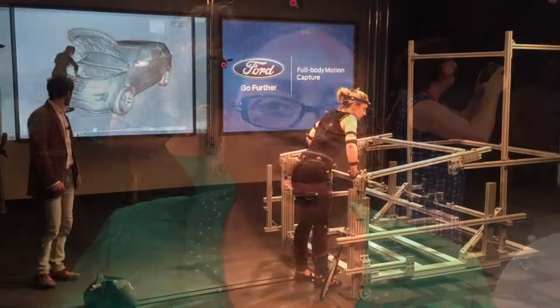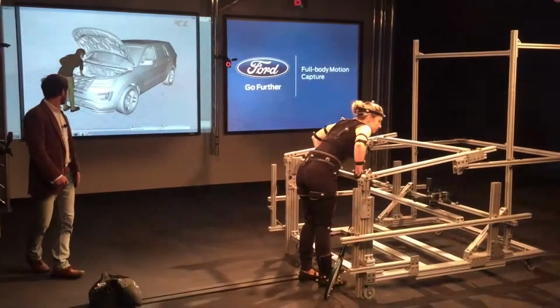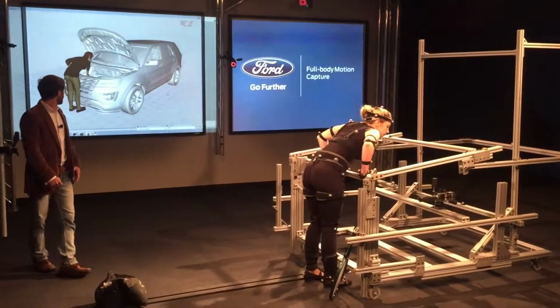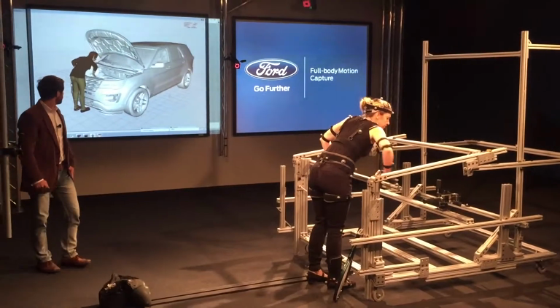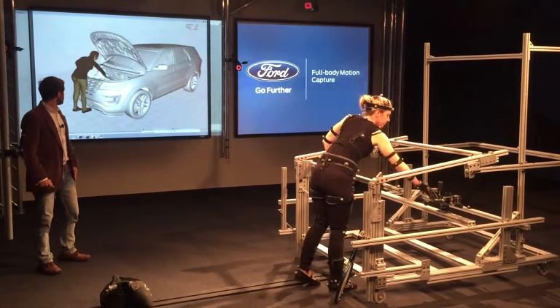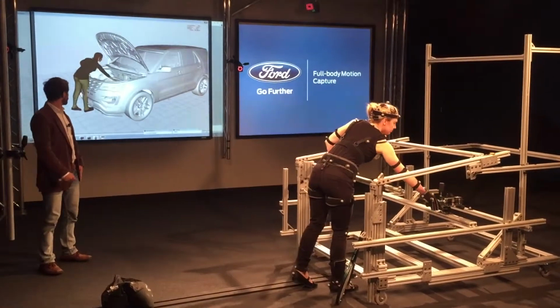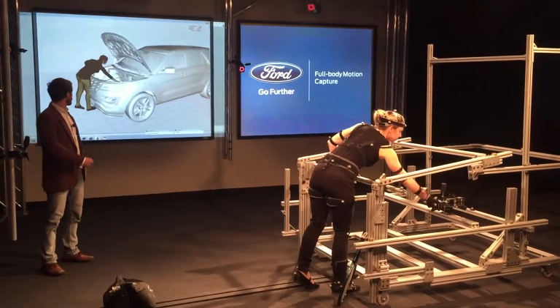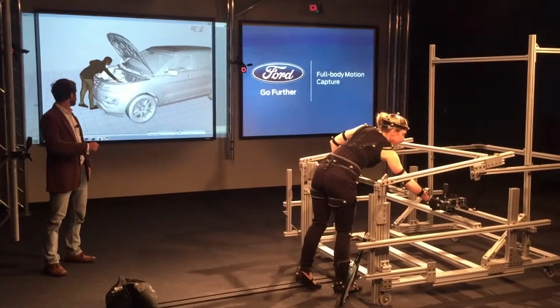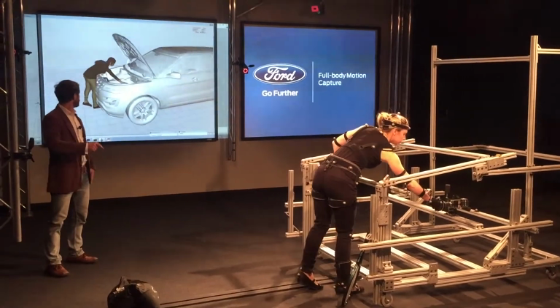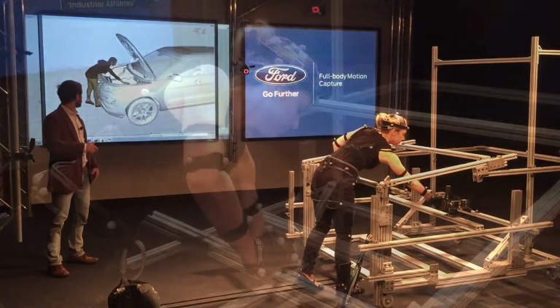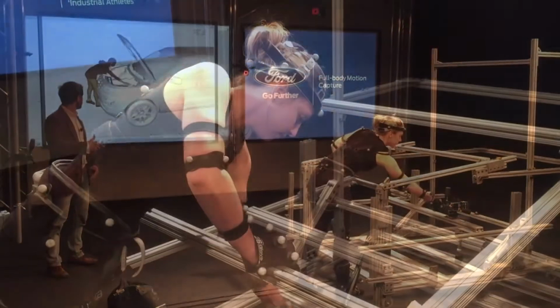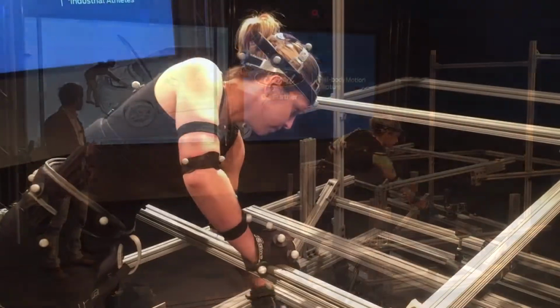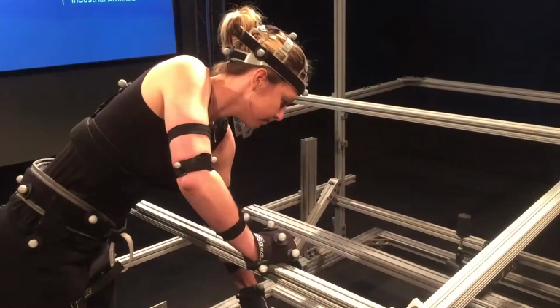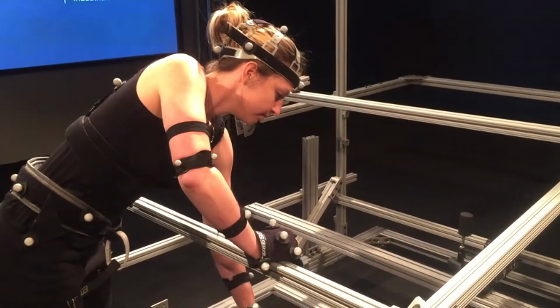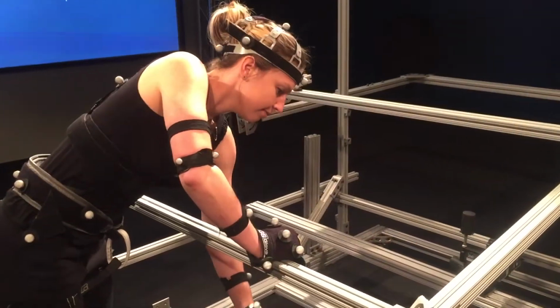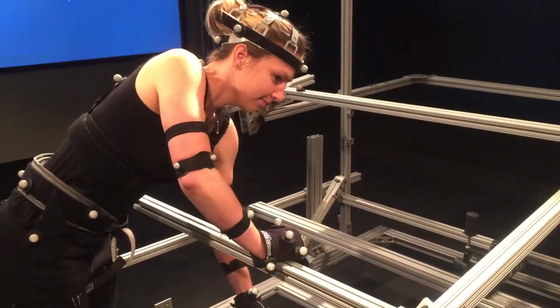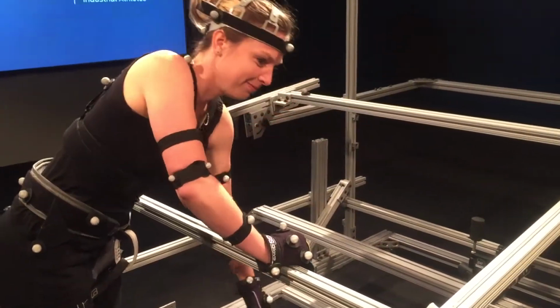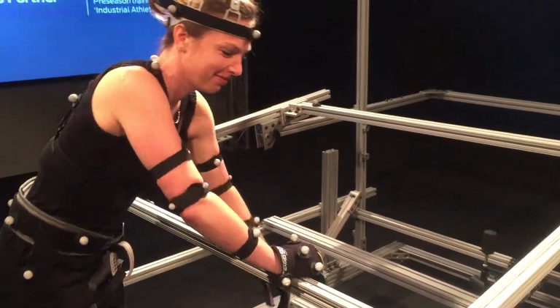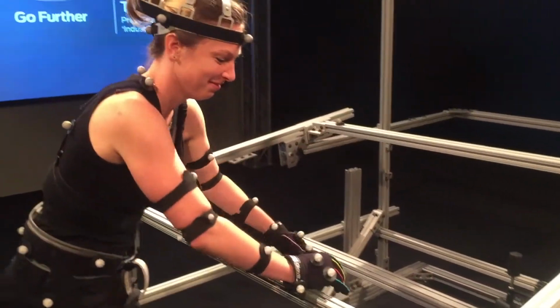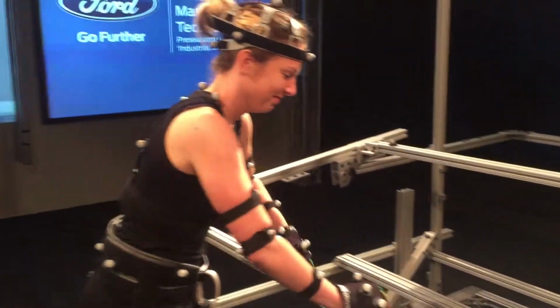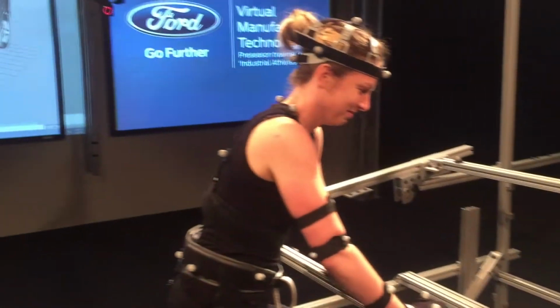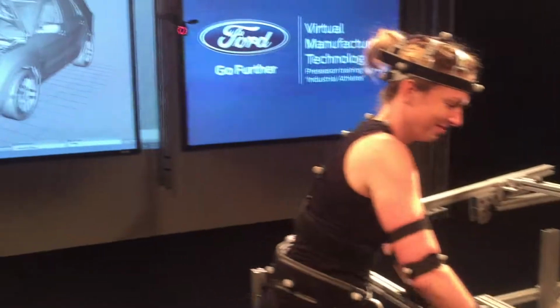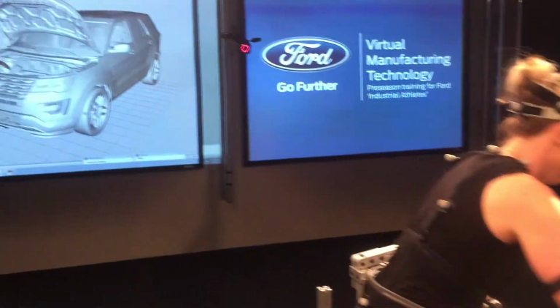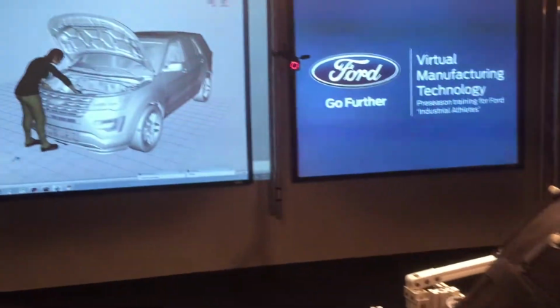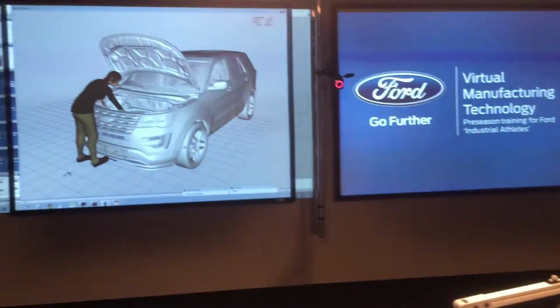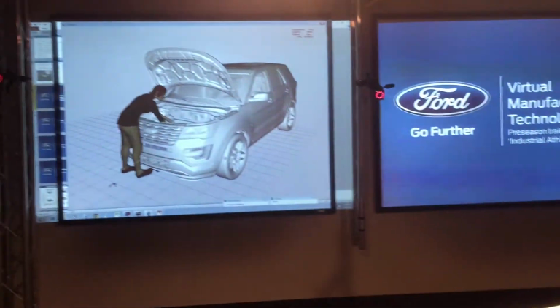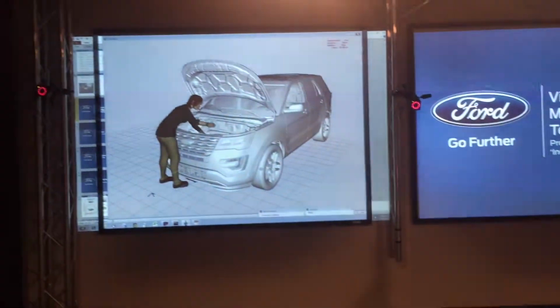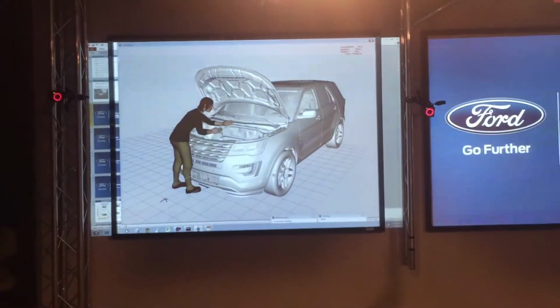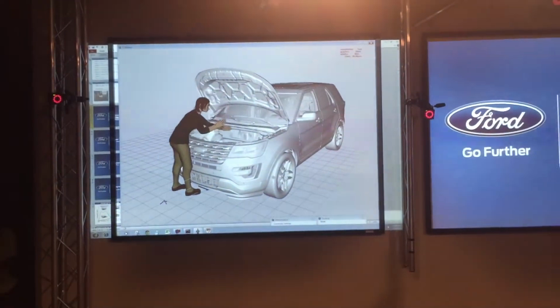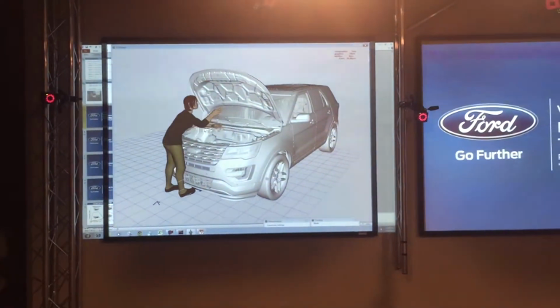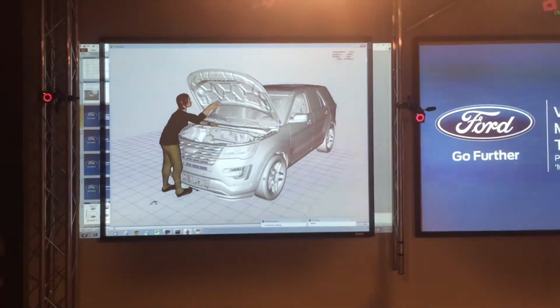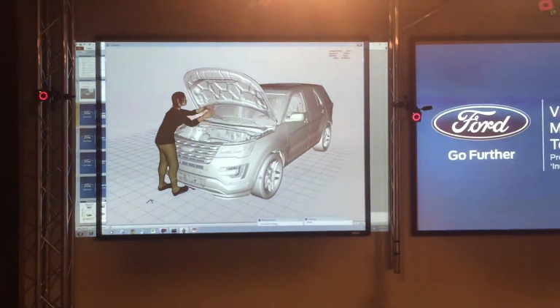Virtual manufacturing has helped Ford reduce its on-the-job injury rate by 70% over the last dozen years. I'm AutoBeat reporter Jeff Gilbert.